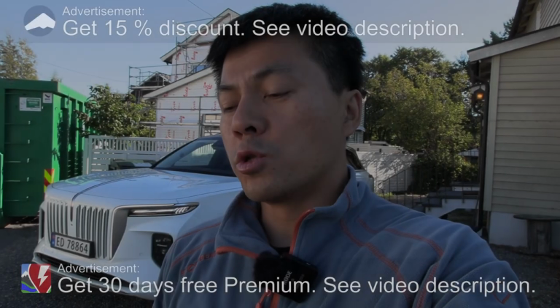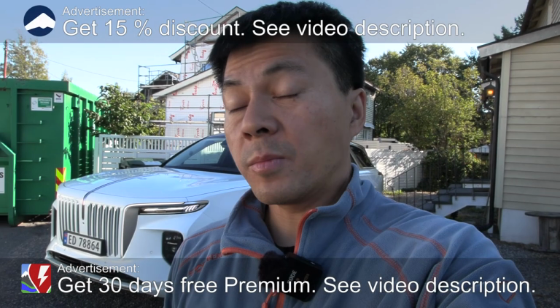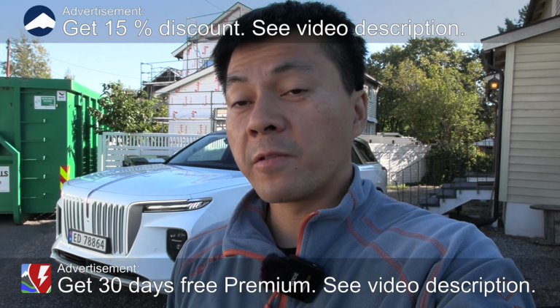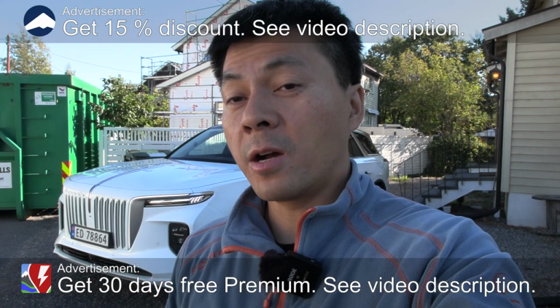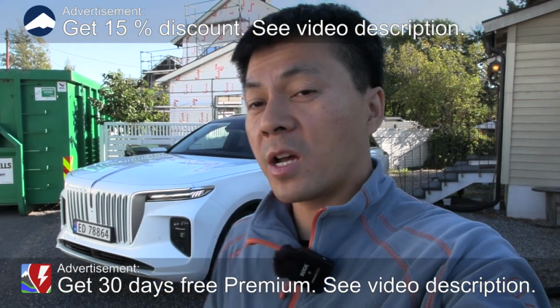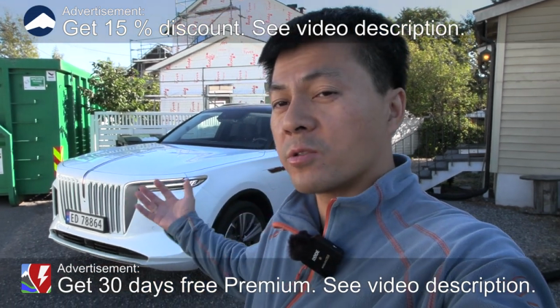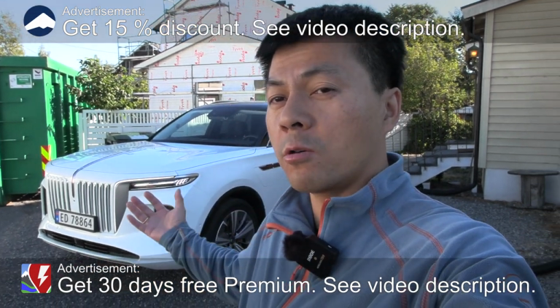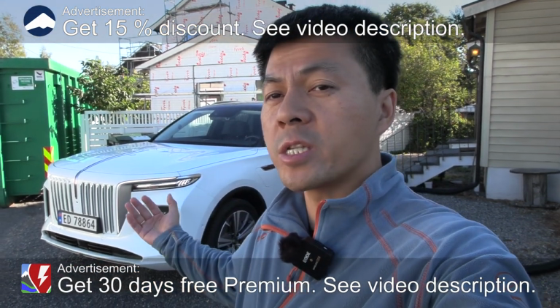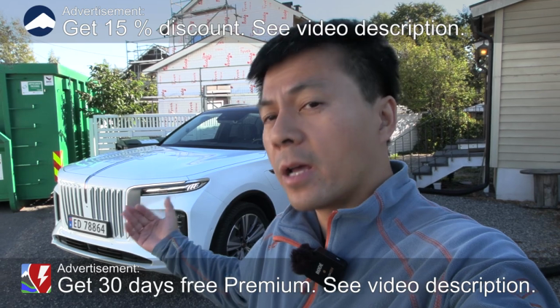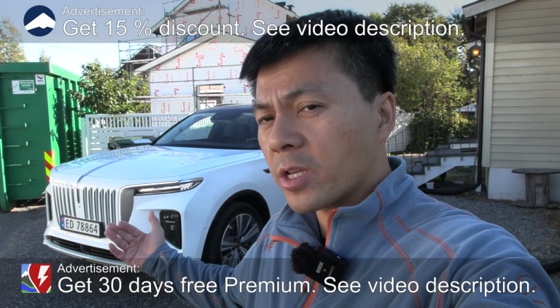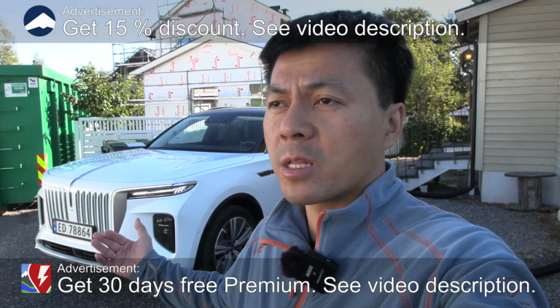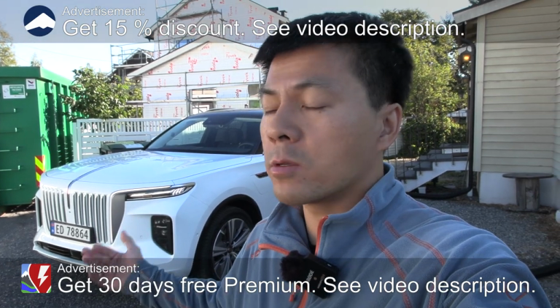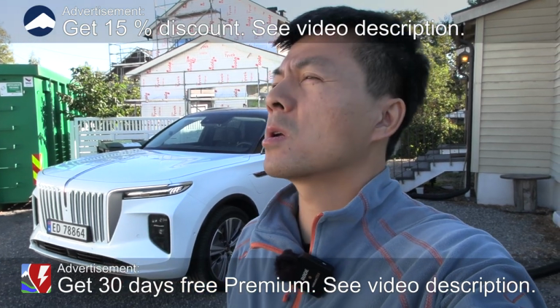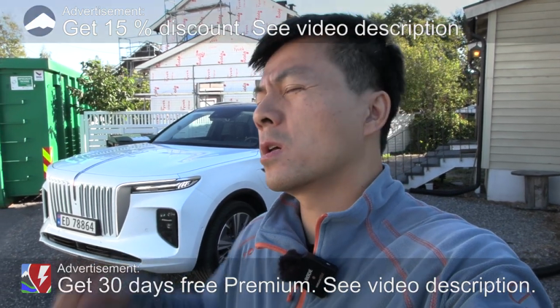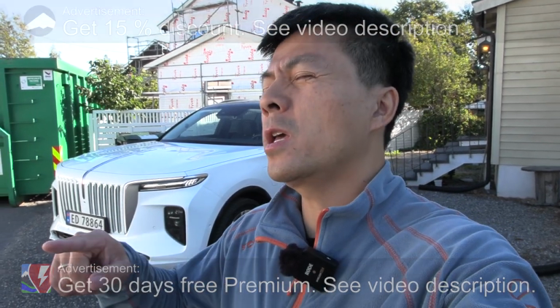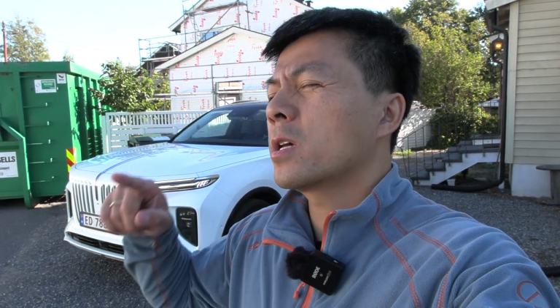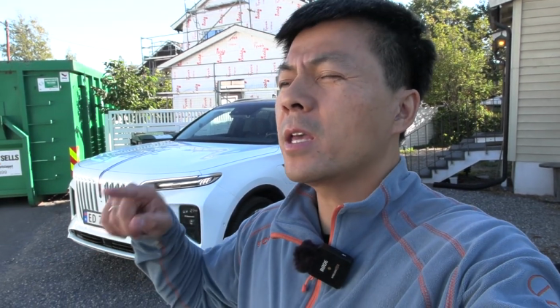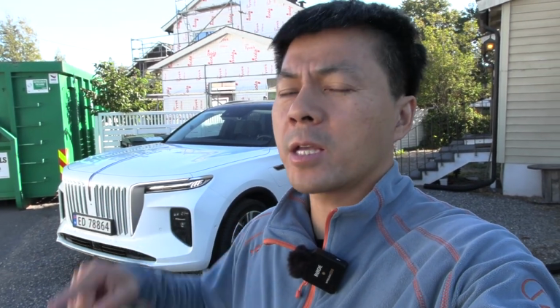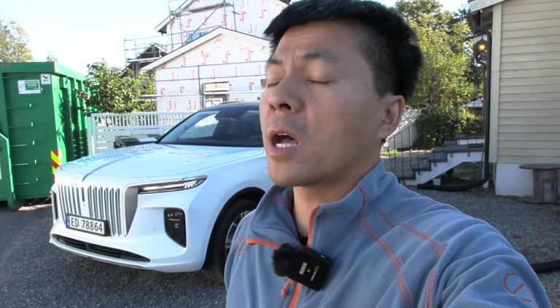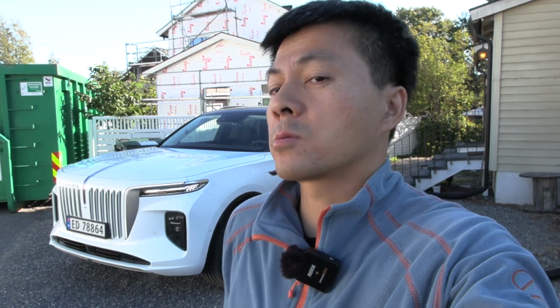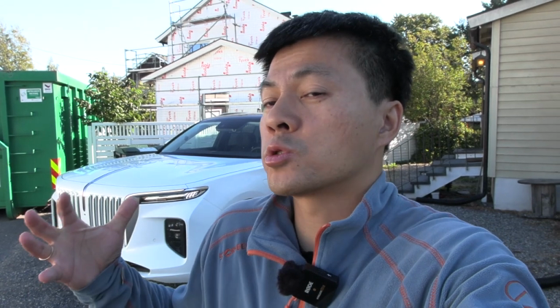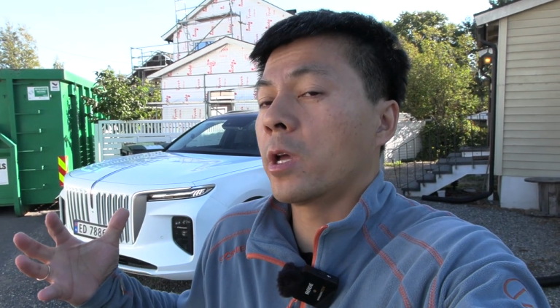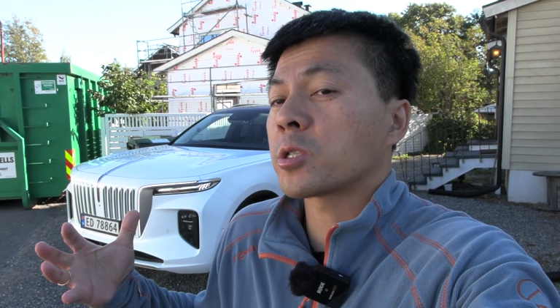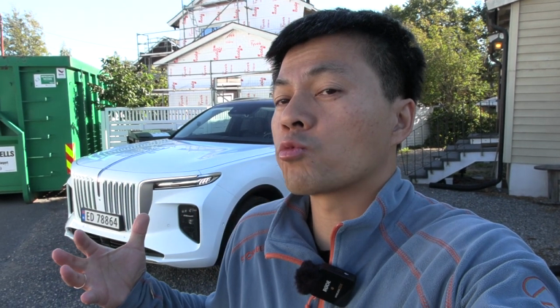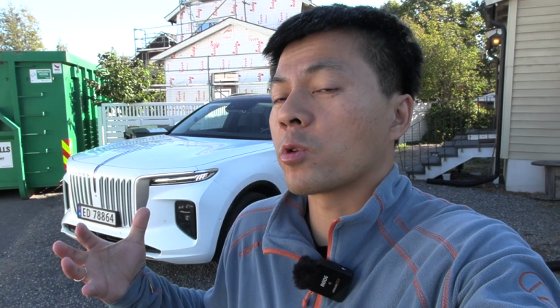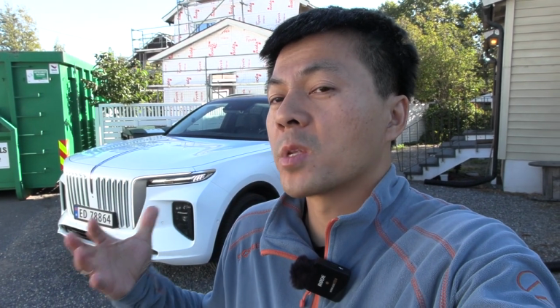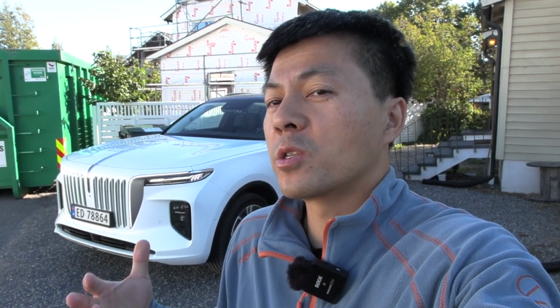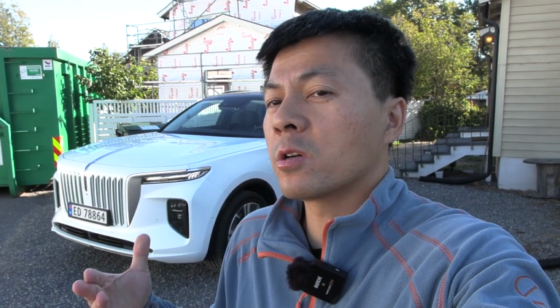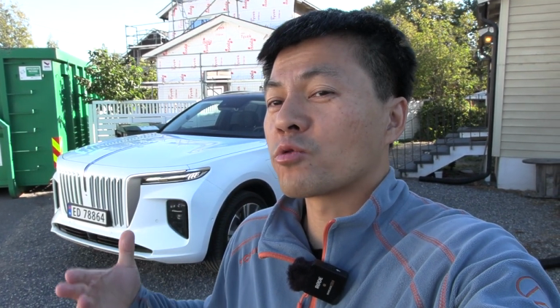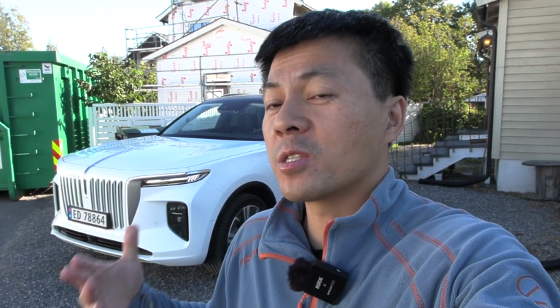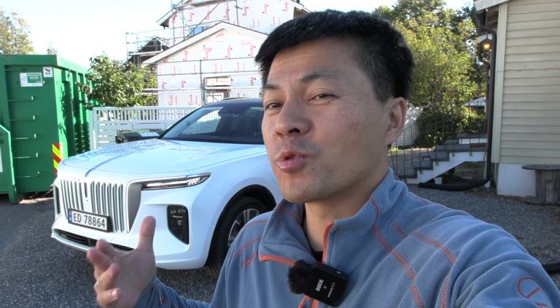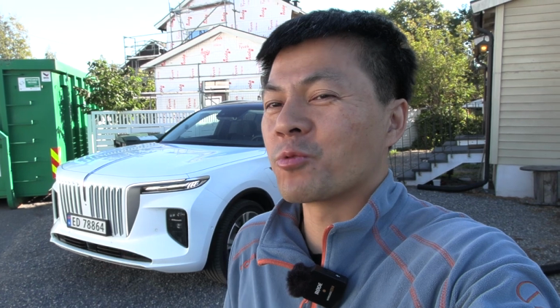Yo, what's up? We're in front of the house, and behind me here you see the Hongxi H-E-H-S-9. It's the Chinese Rolls Royce. And in this video, we're gonna drive it down to zero.